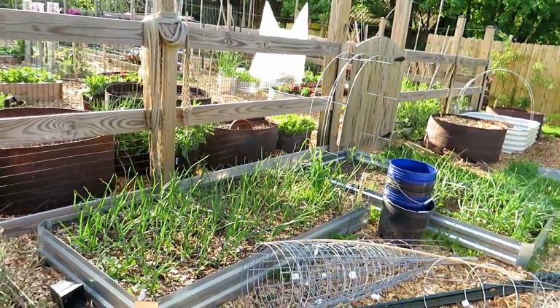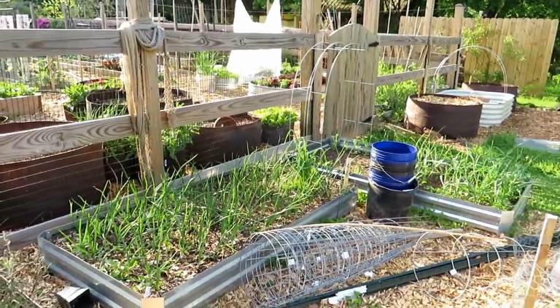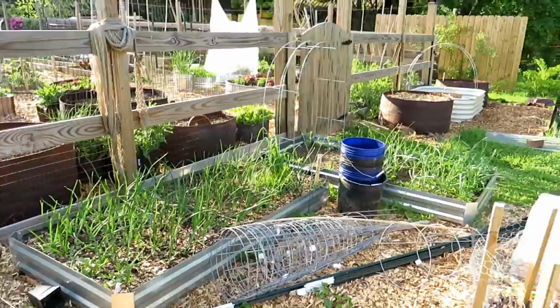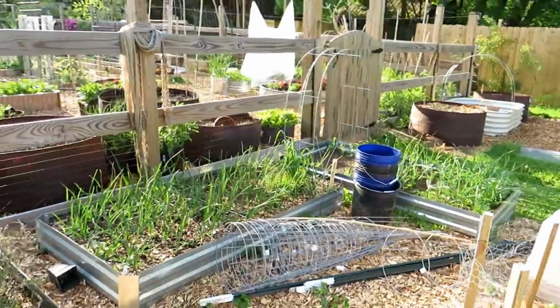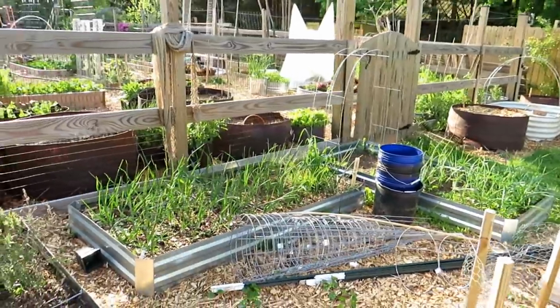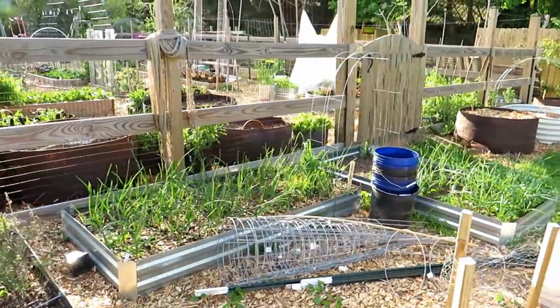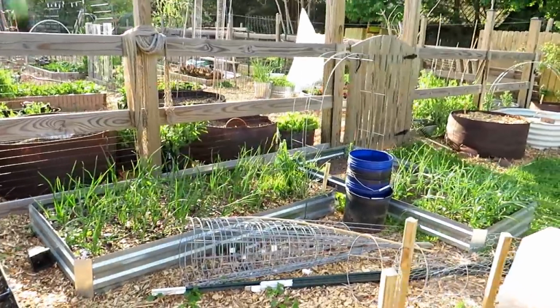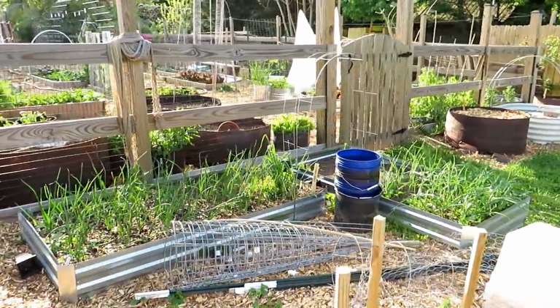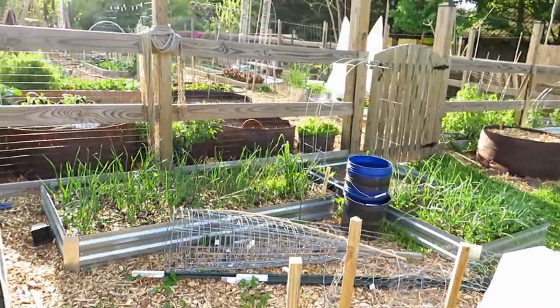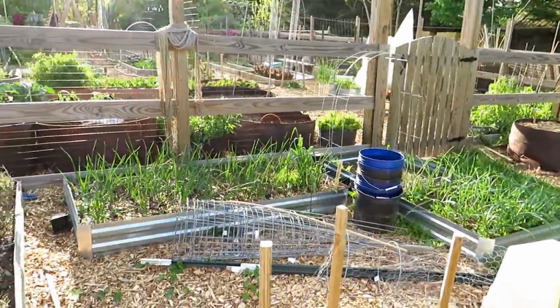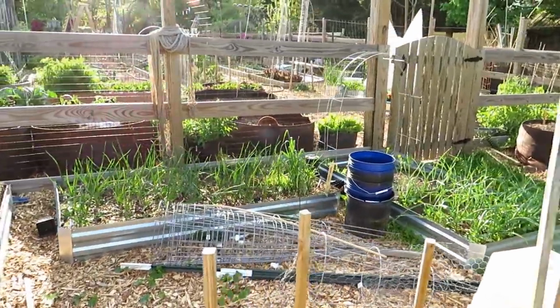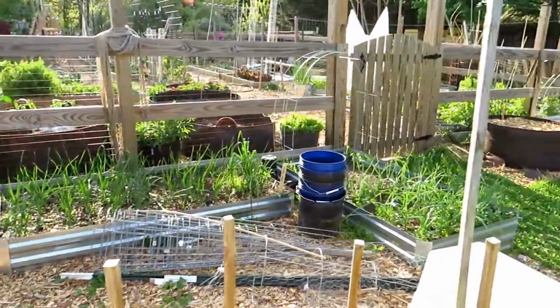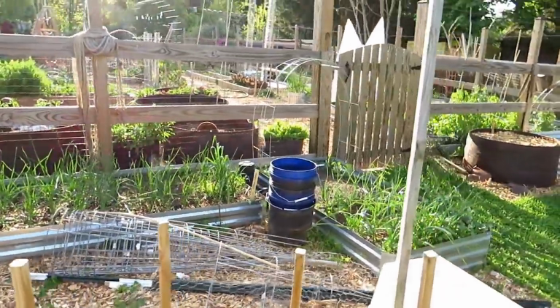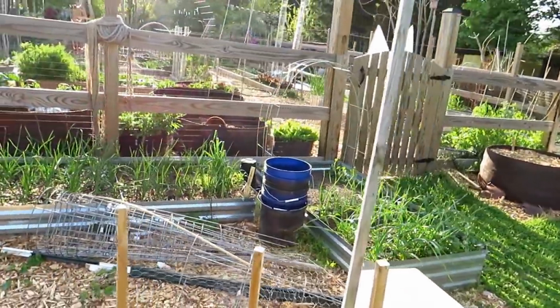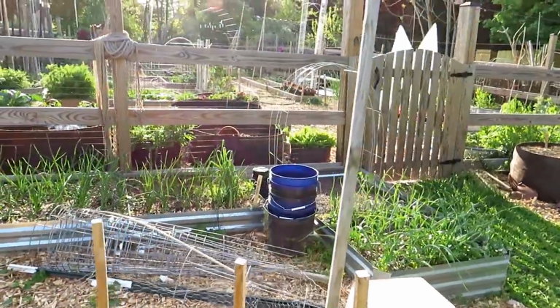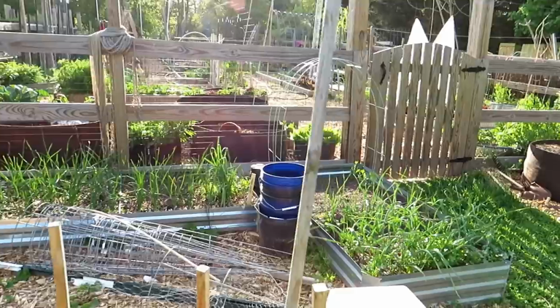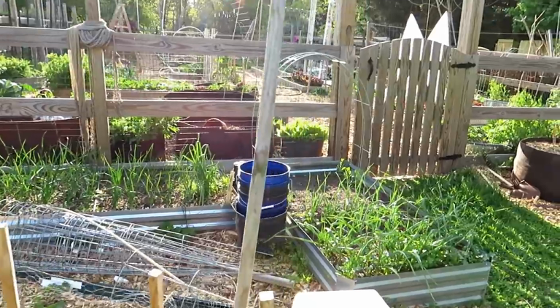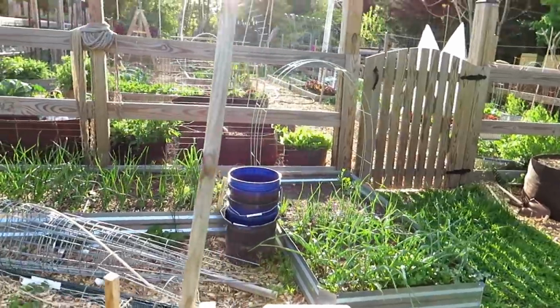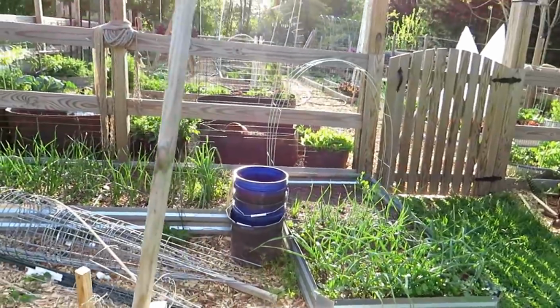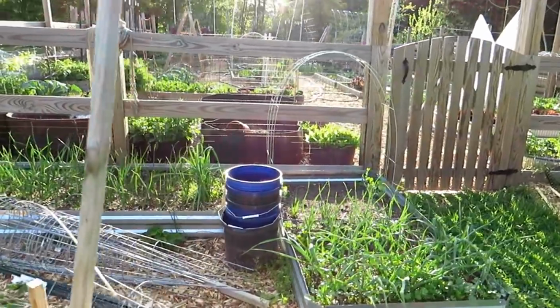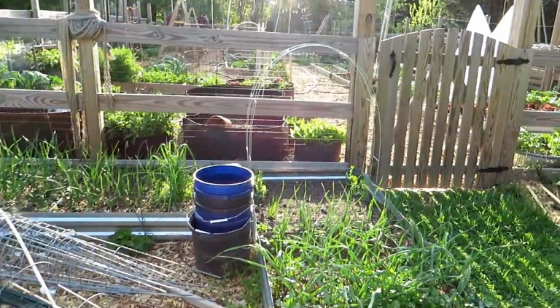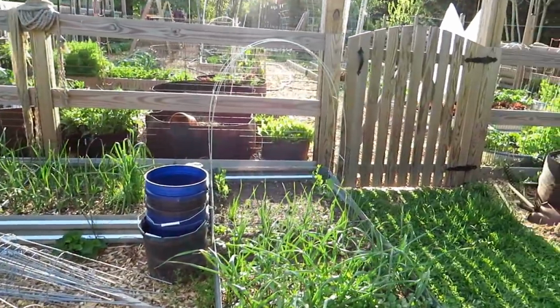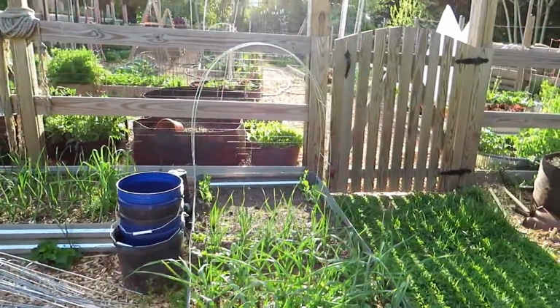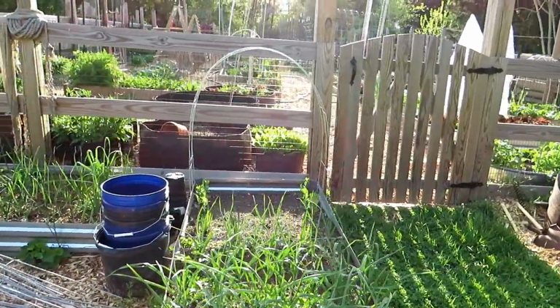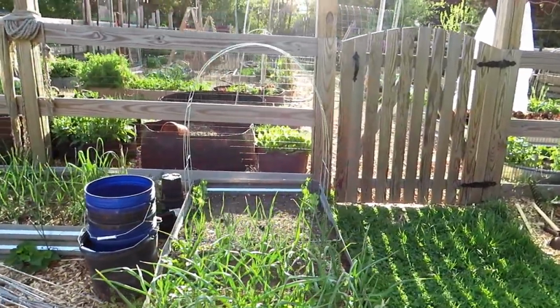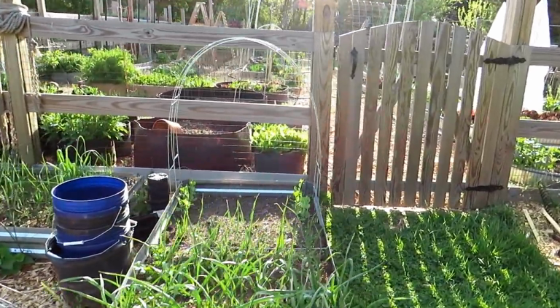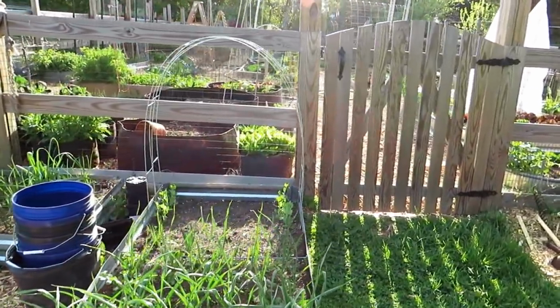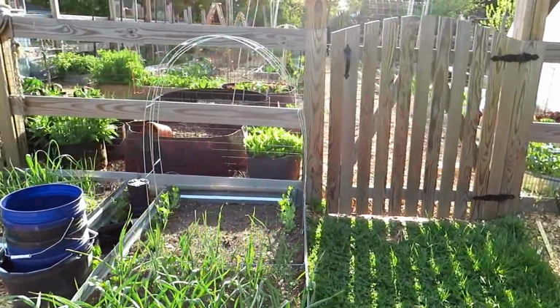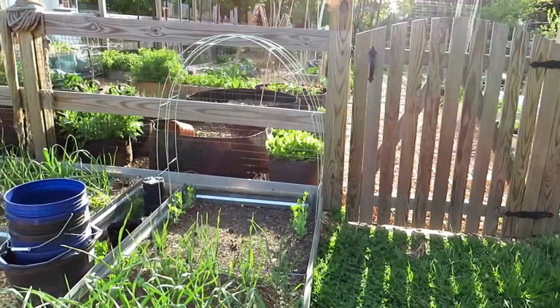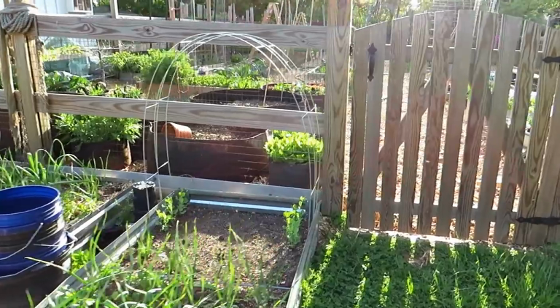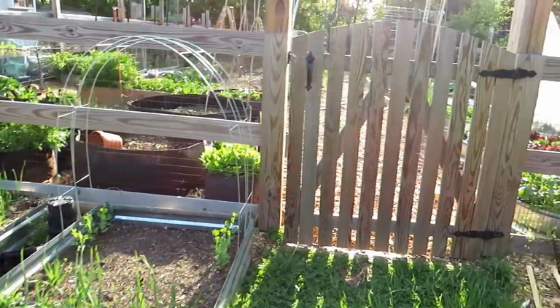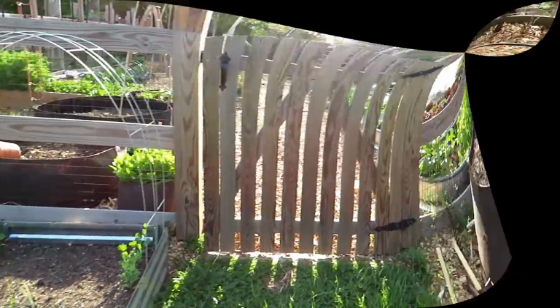So far I haven't been able to find a lot of wireworms — they're there, but I did treat them with a neem oil drench and that seems to be working. Before I talk more about that, I want to see how well they do.